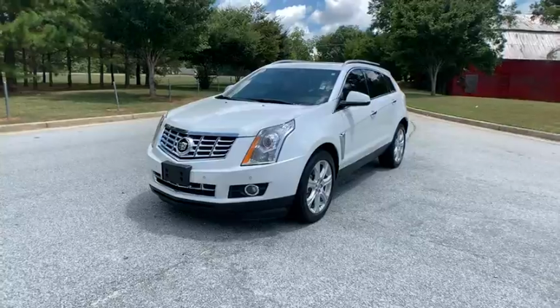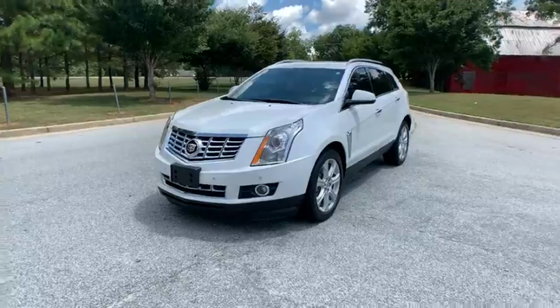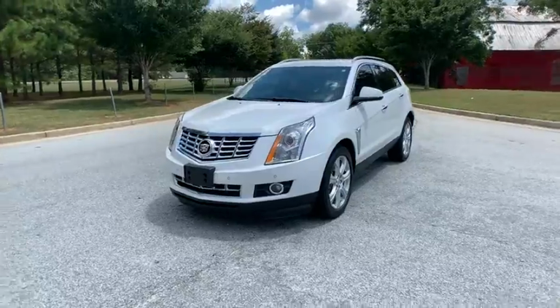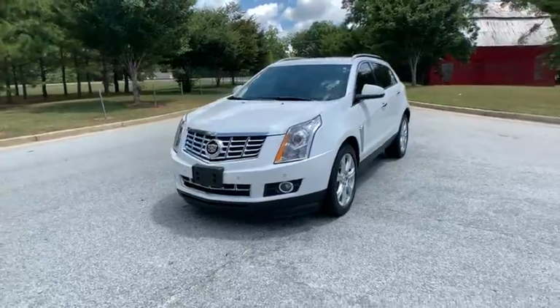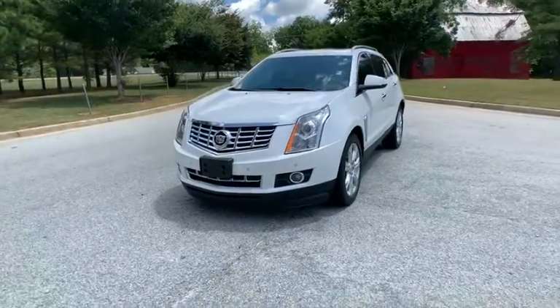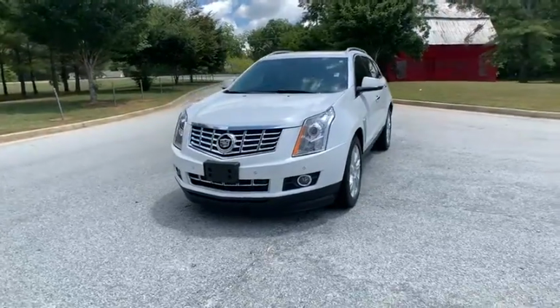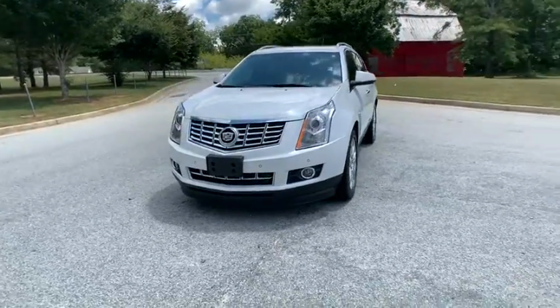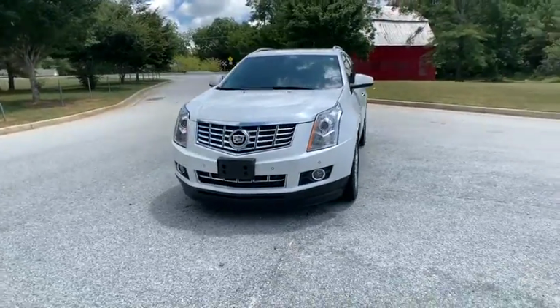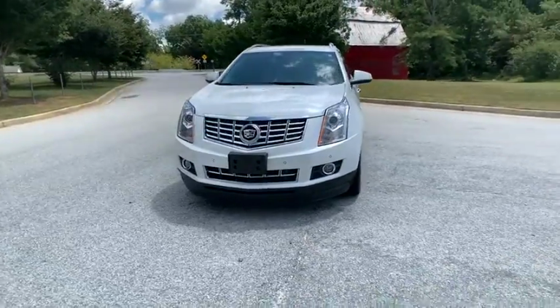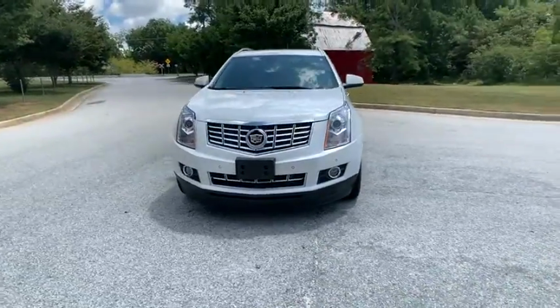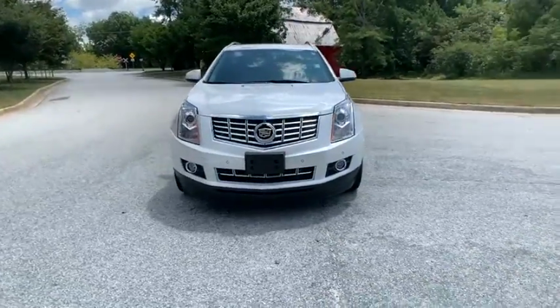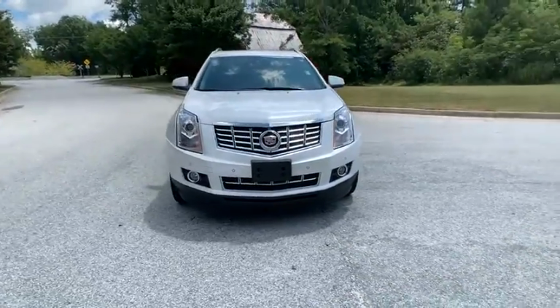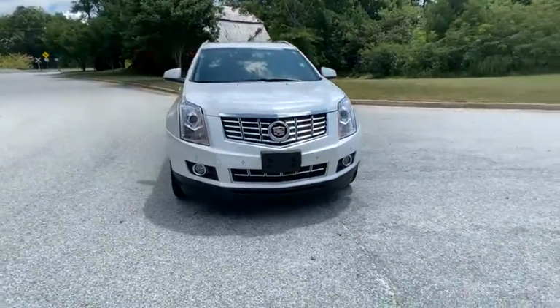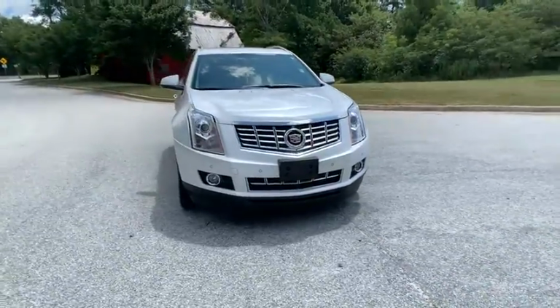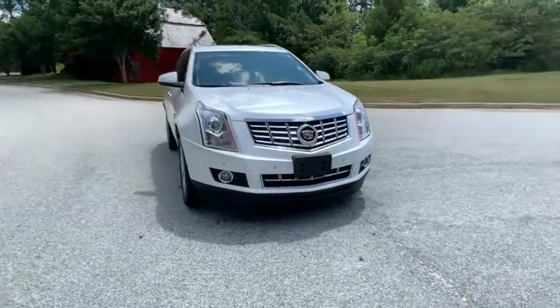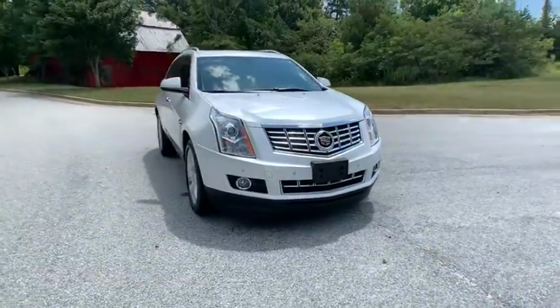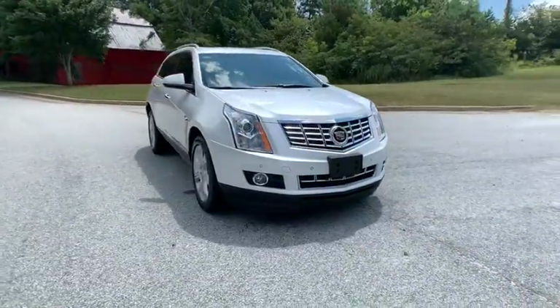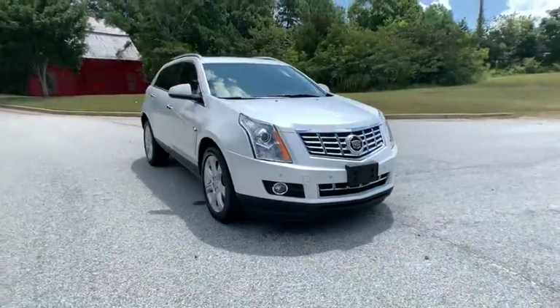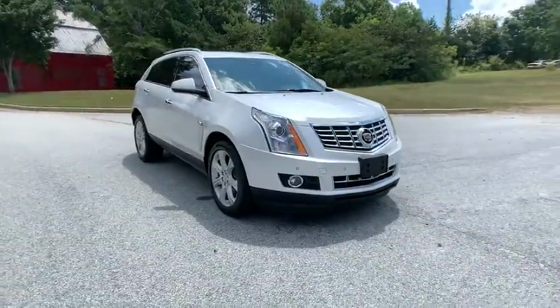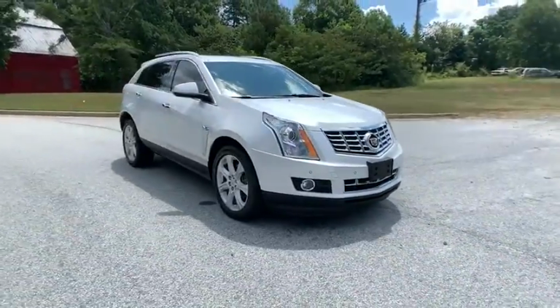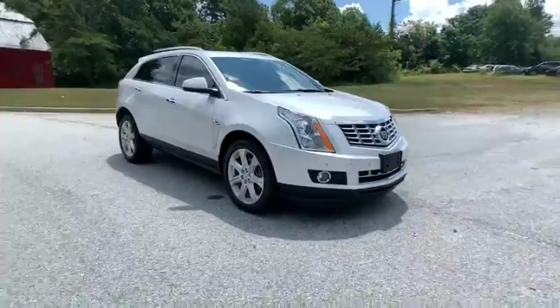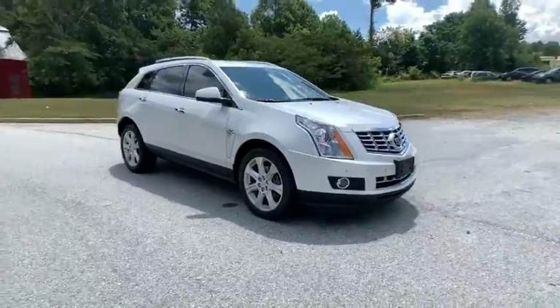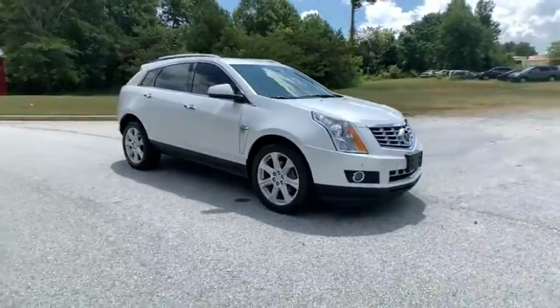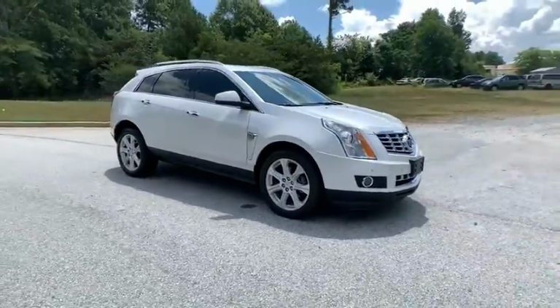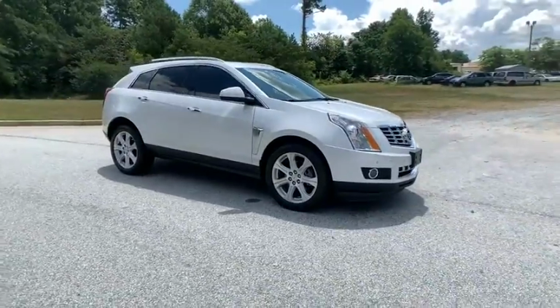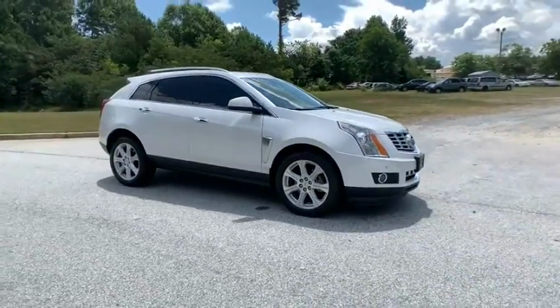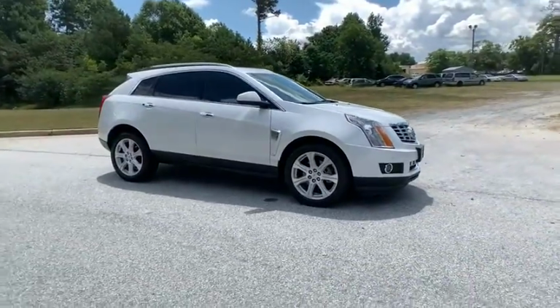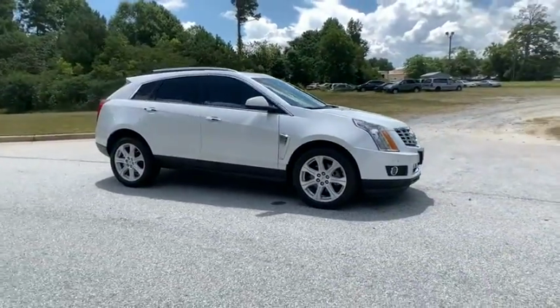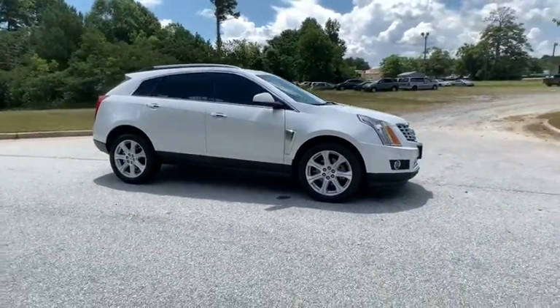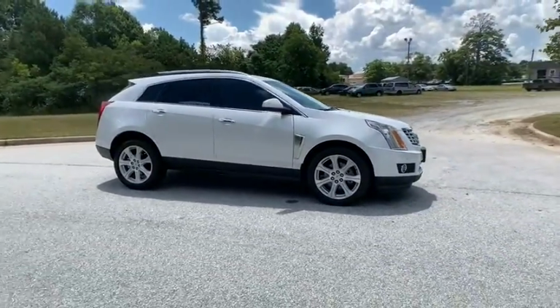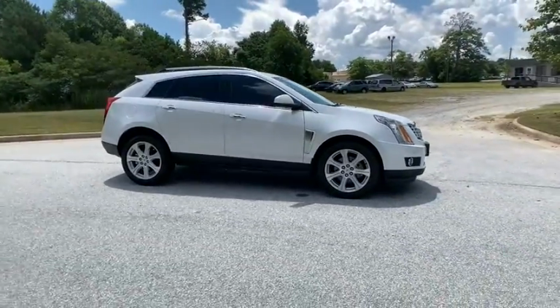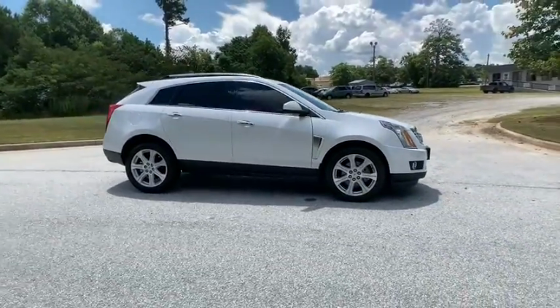Make a great choice today with the 2016 Cadillac SRX. The Cadillac SRX is beautiful from every angle.